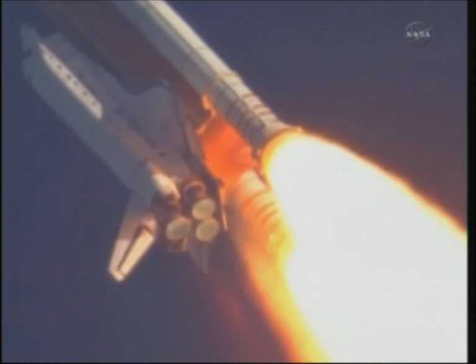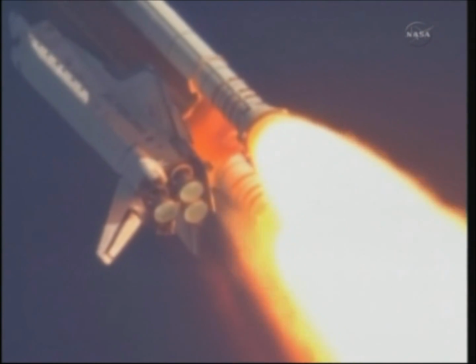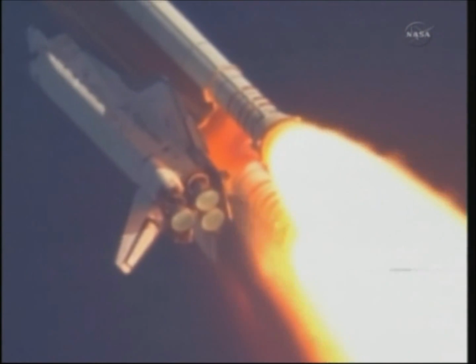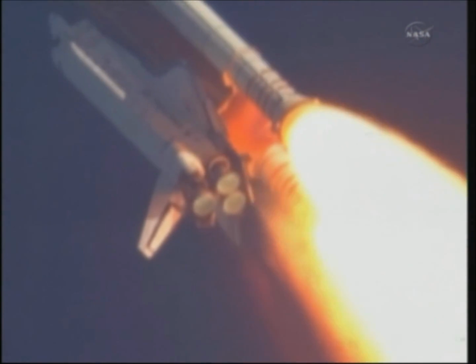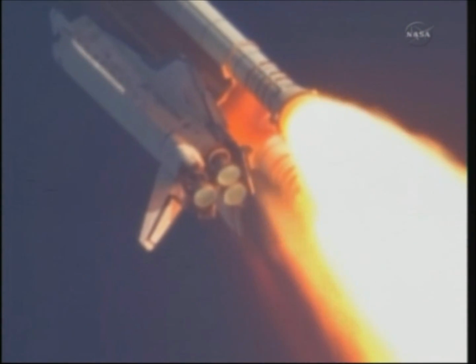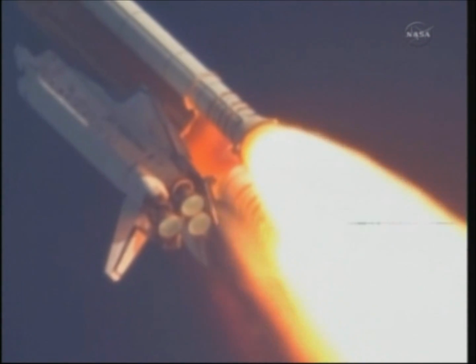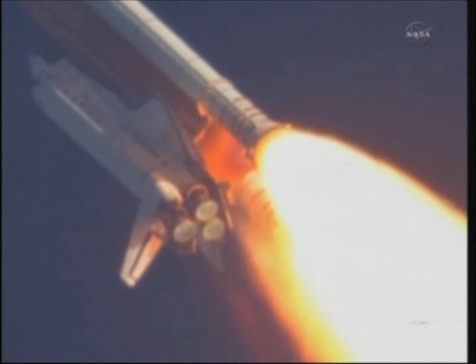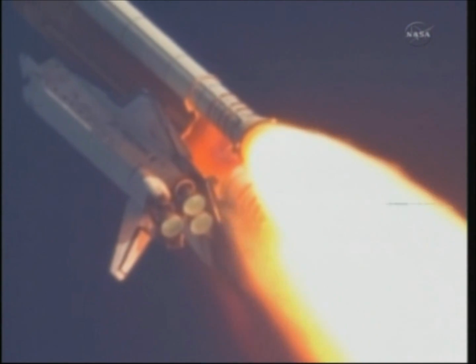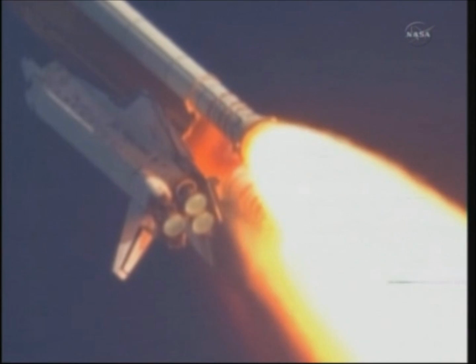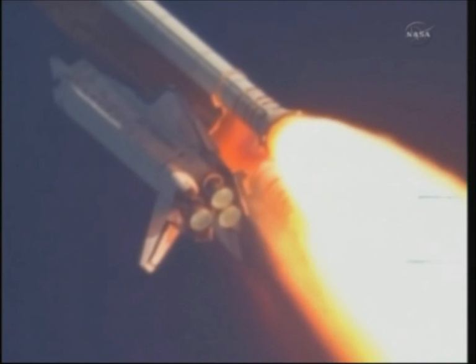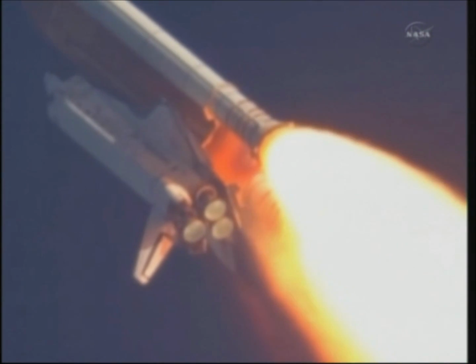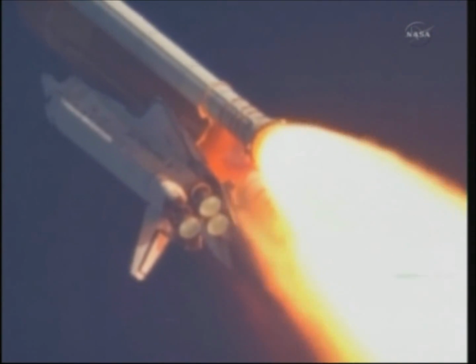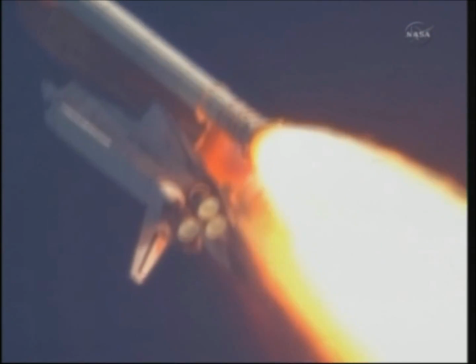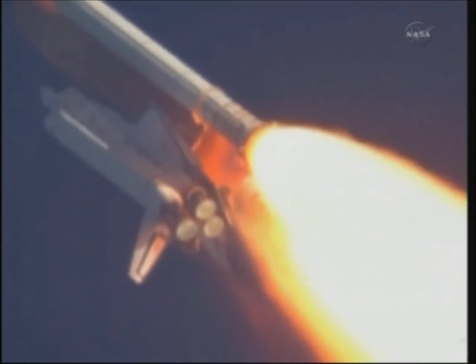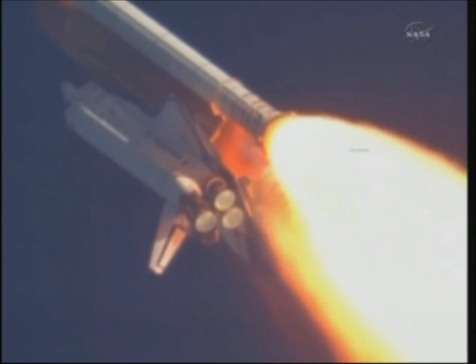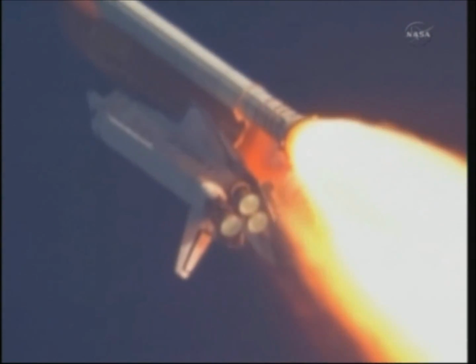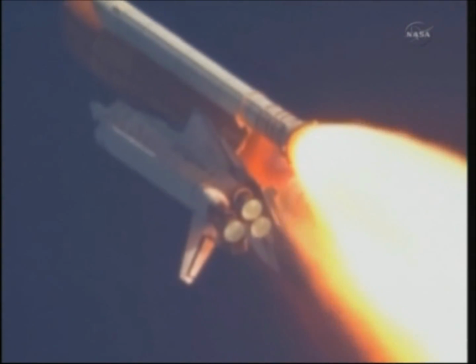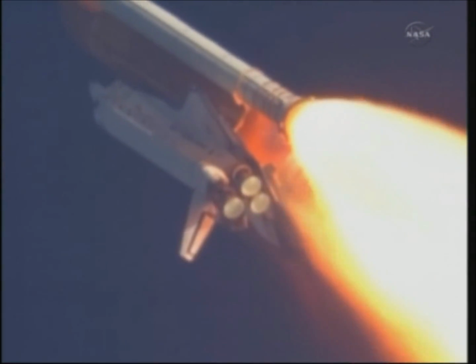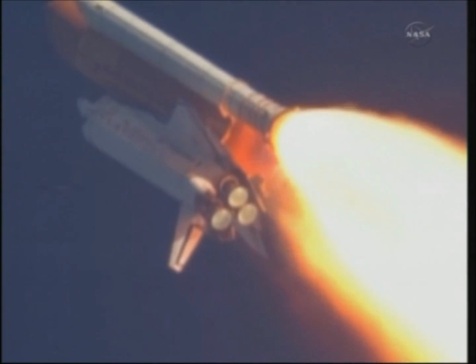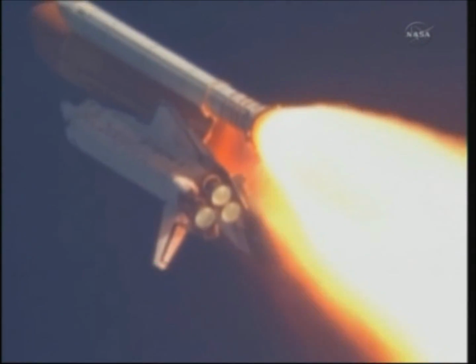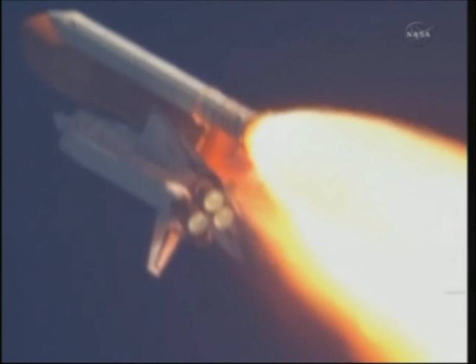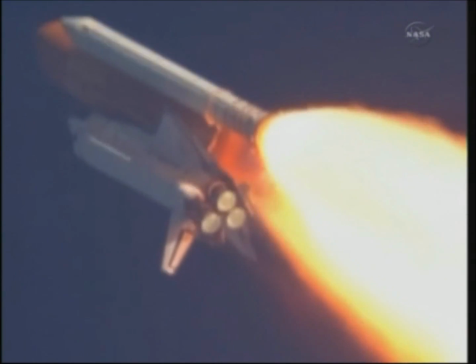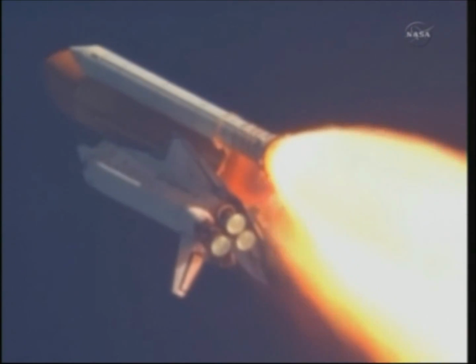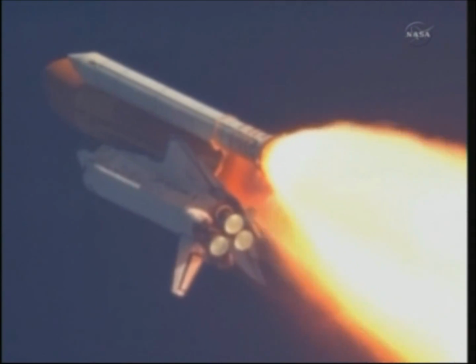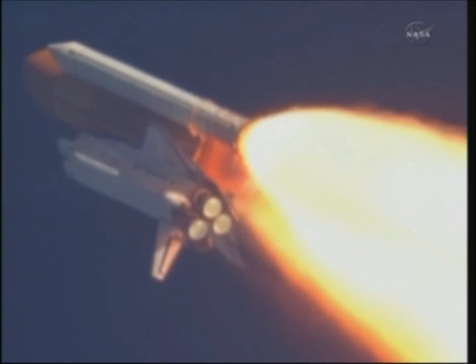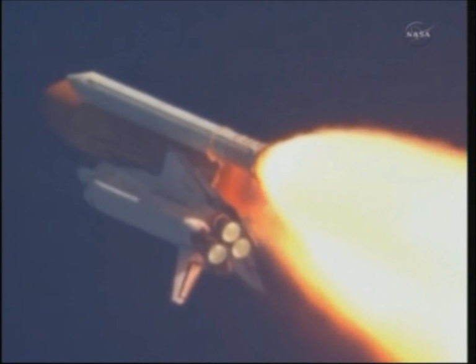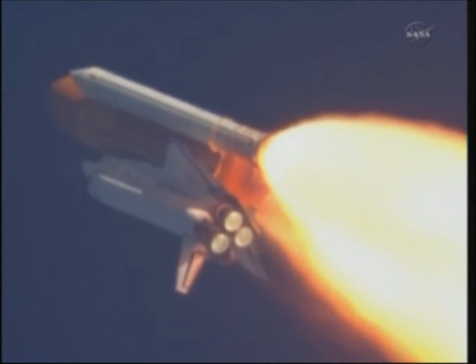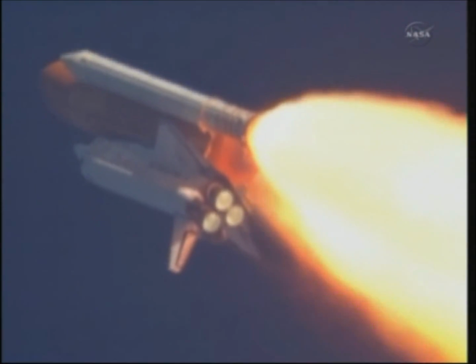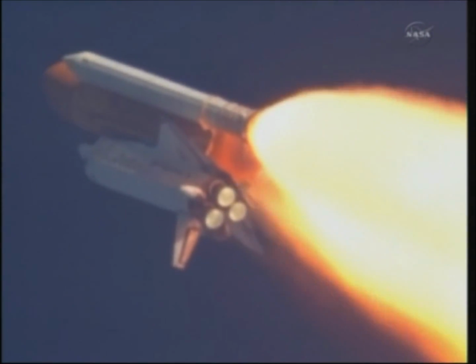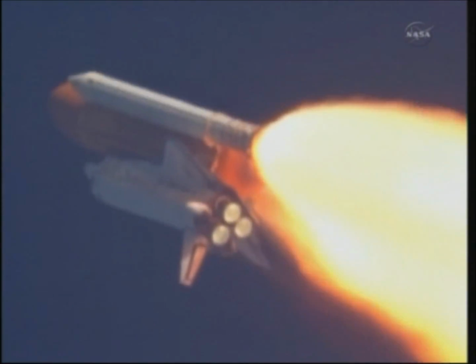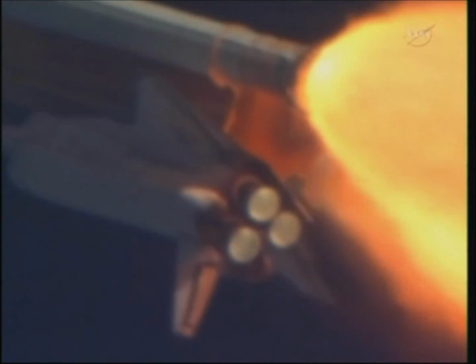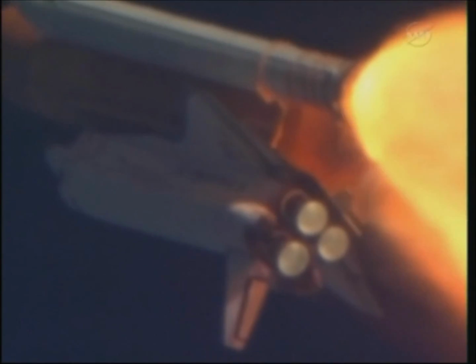Discovery, Houston, you are go at throttle up. Commander Steve Lindsey acknowledging the call from Capcom Charlie Hobah as Discovery's three main engines throttle back up.